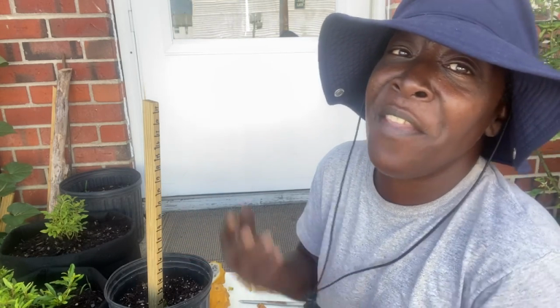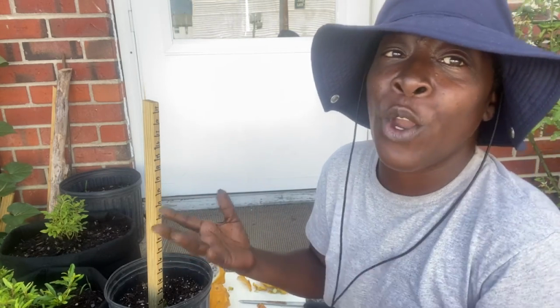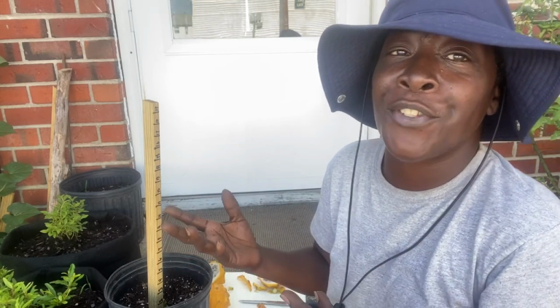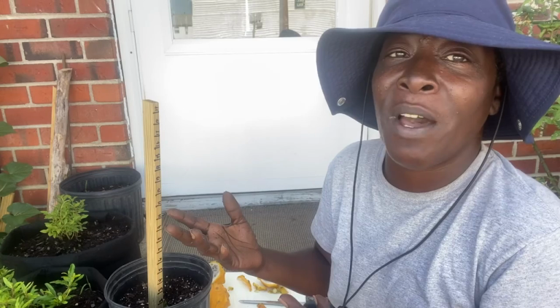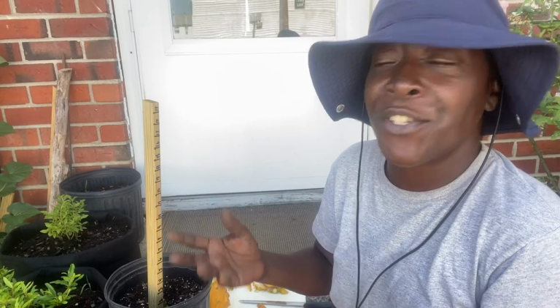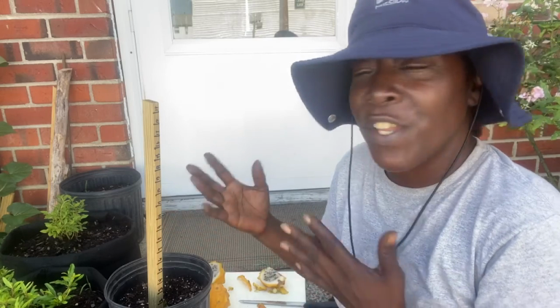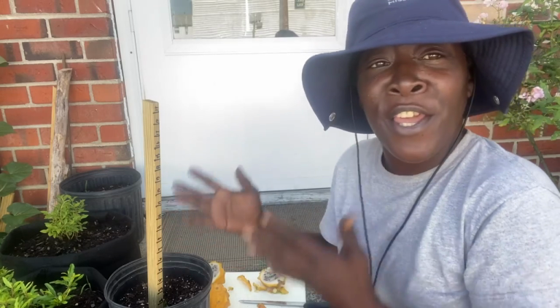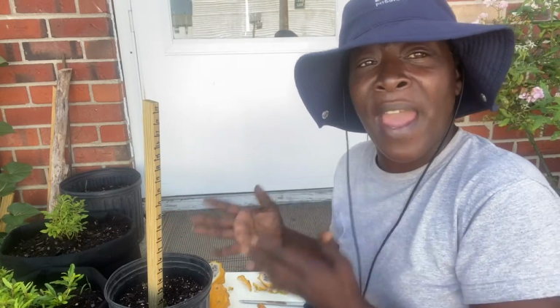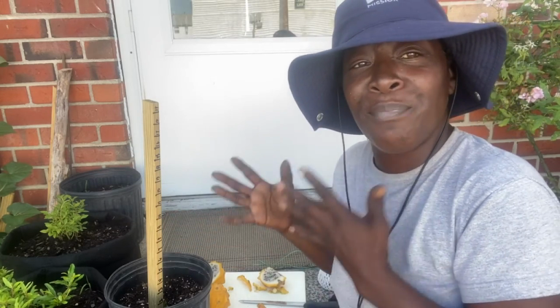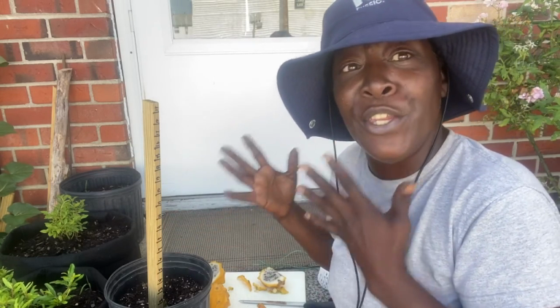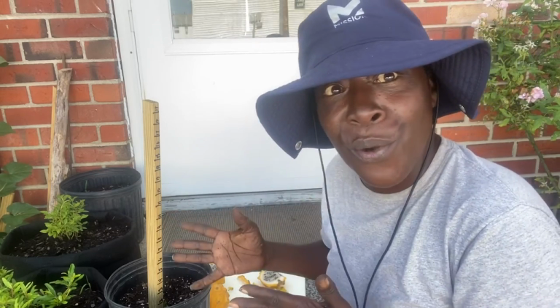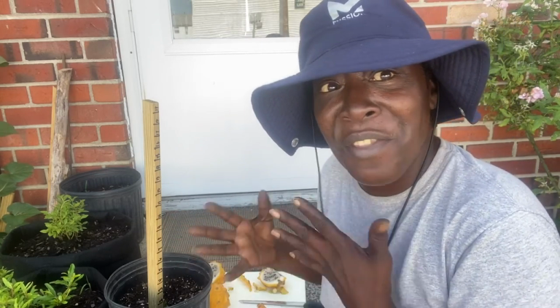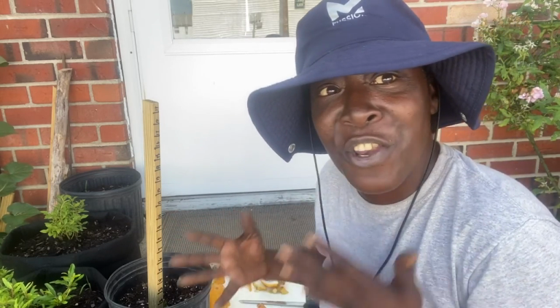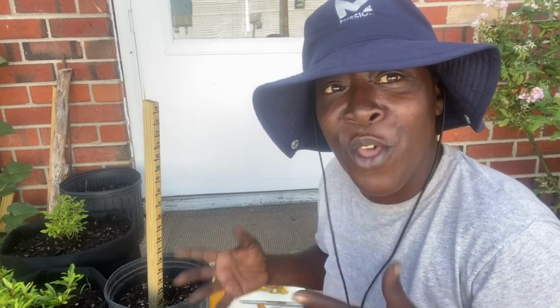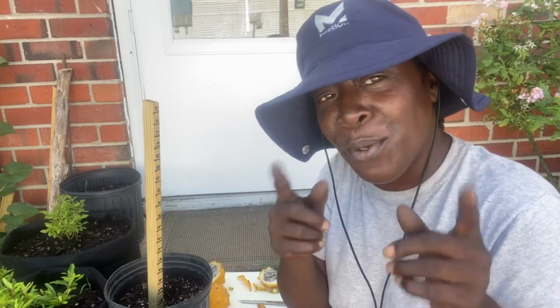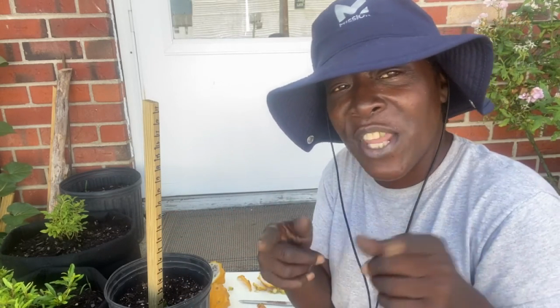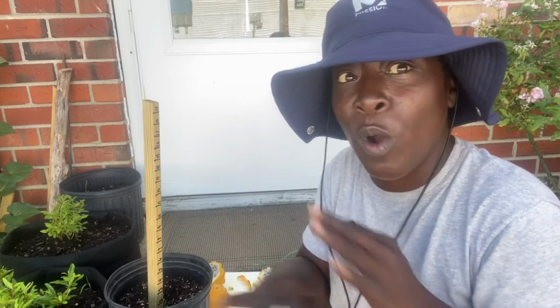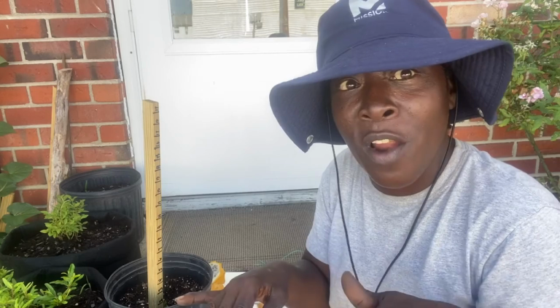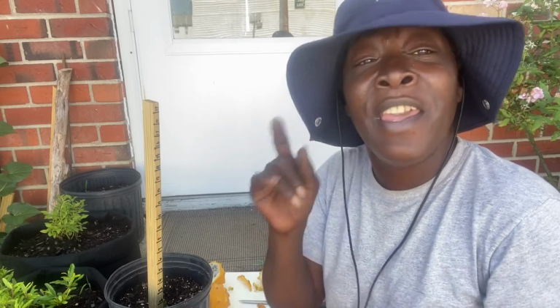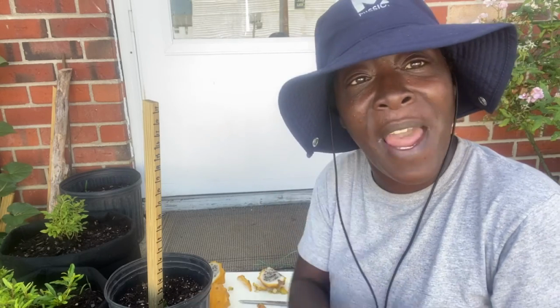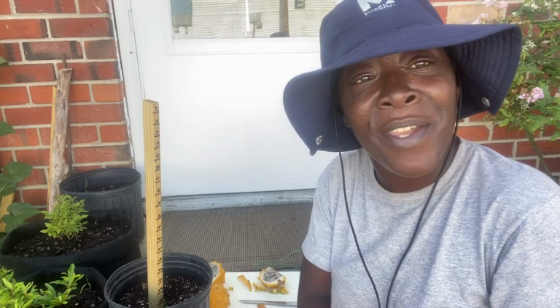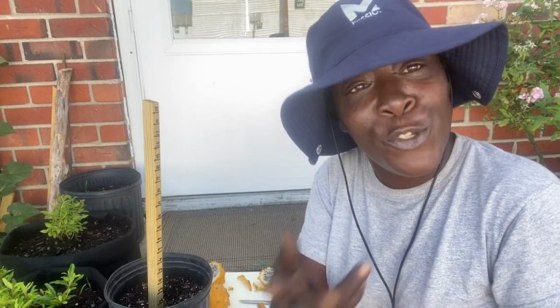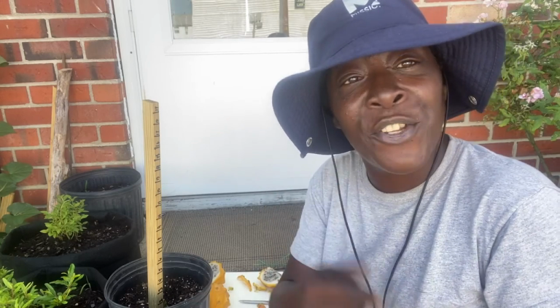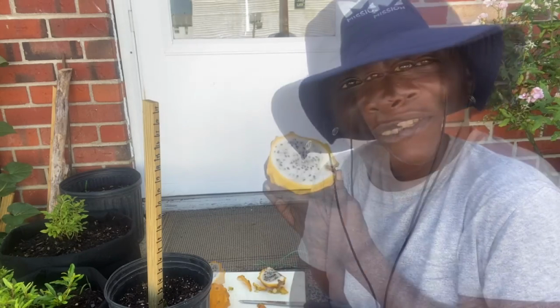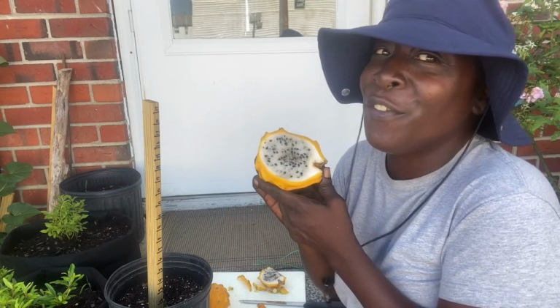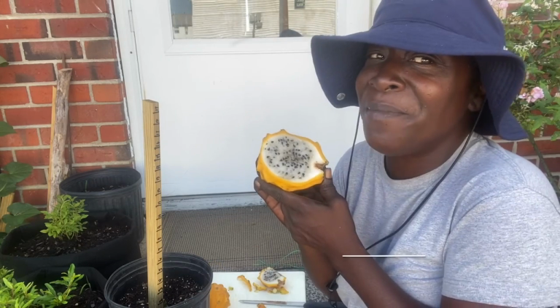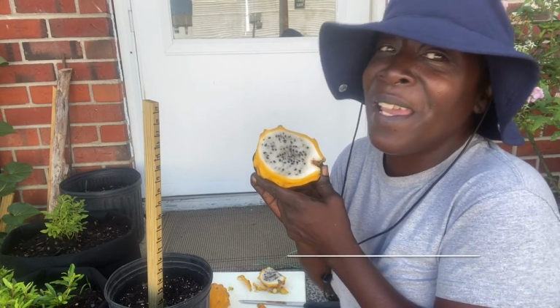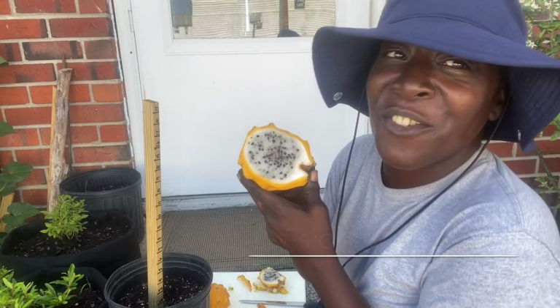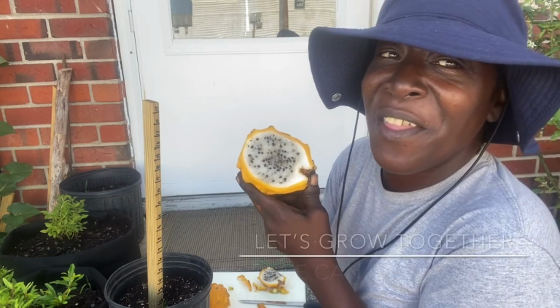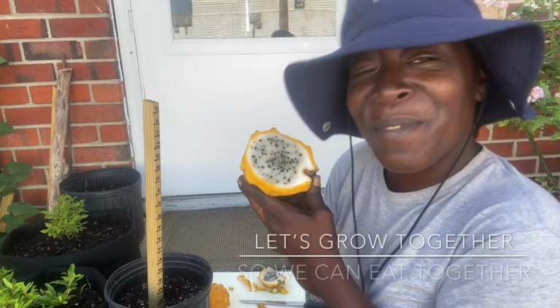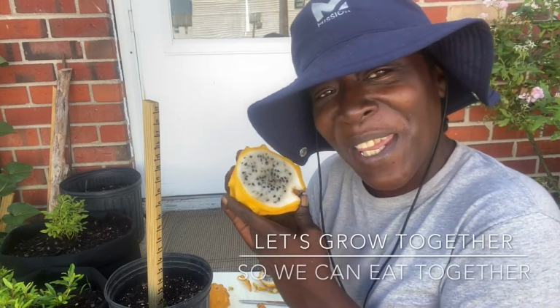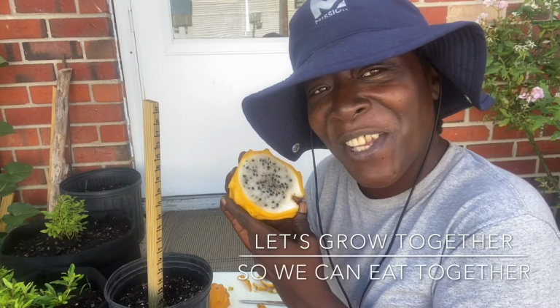And that's what gardening is all about, guys. So don't forget — try something new. You never know. Don't let someone tell you it won't work. It might if you try yourself. Let's grow together so we can eat together.